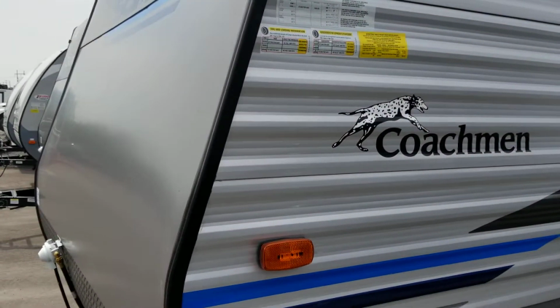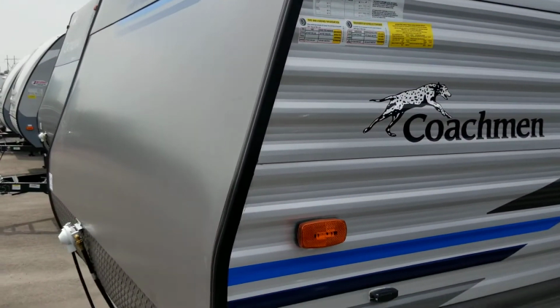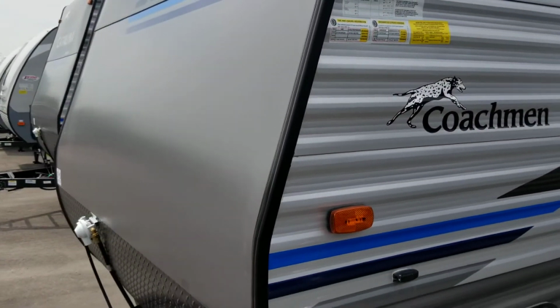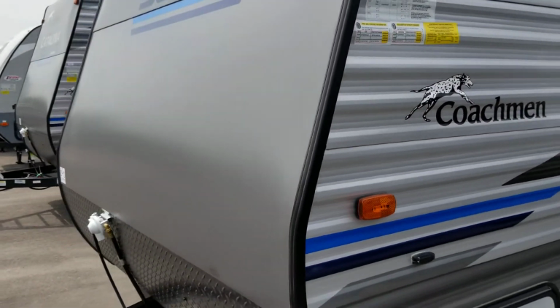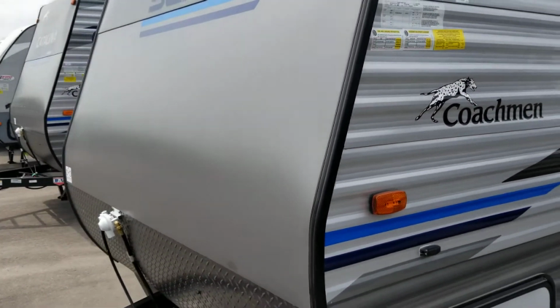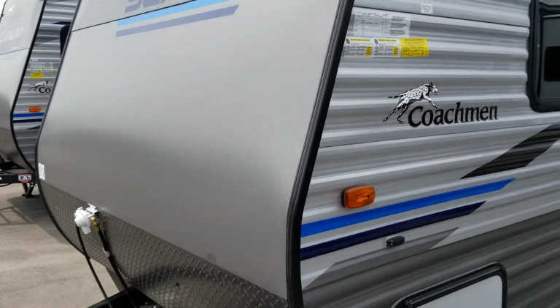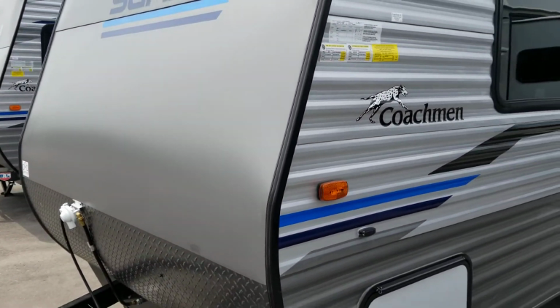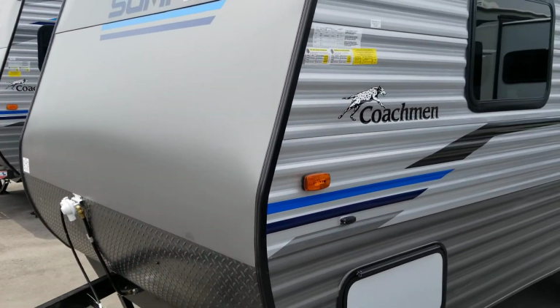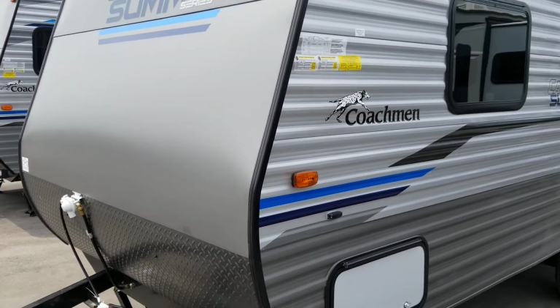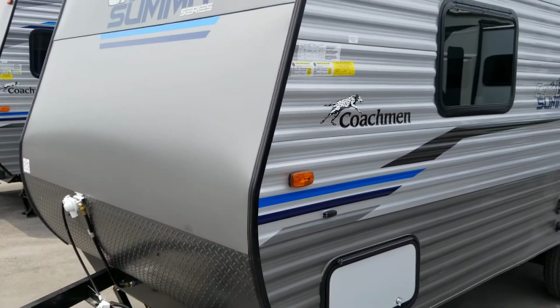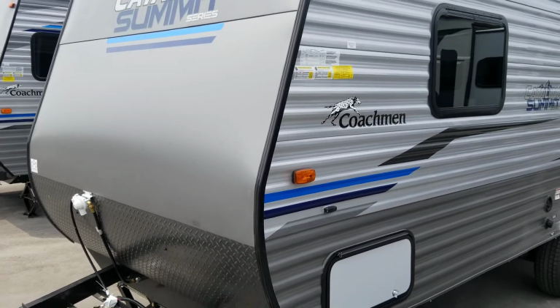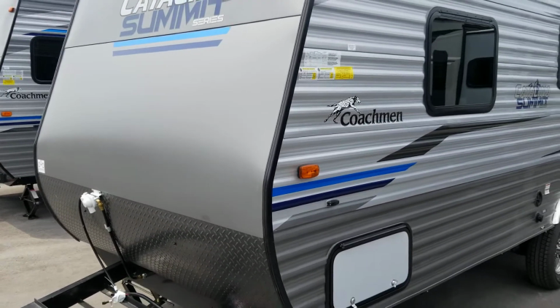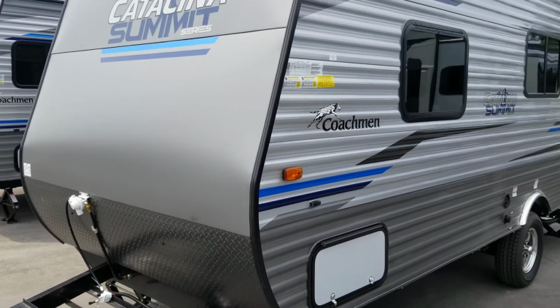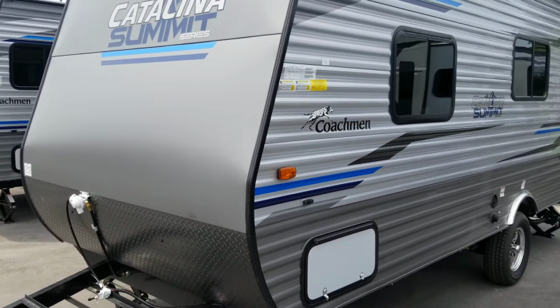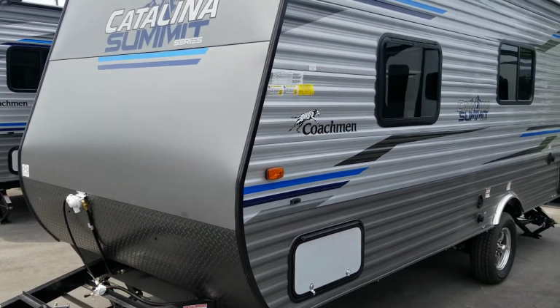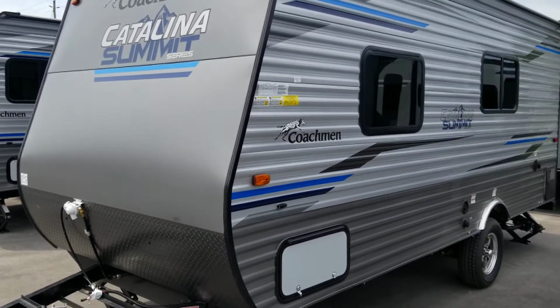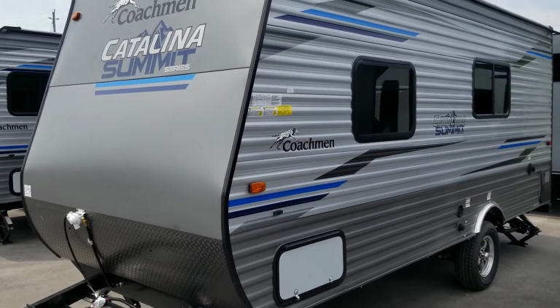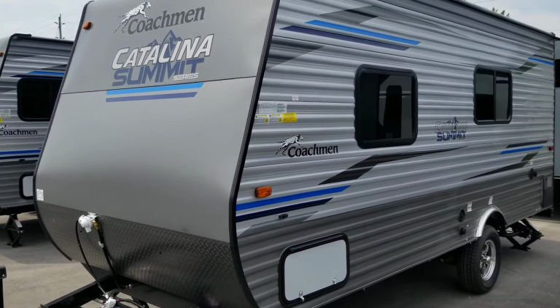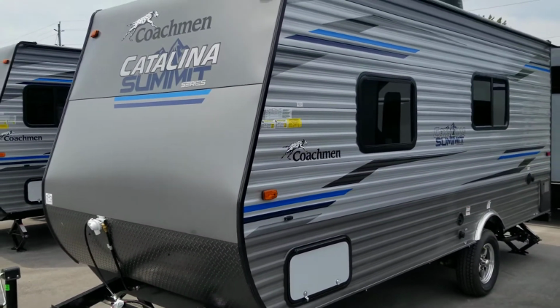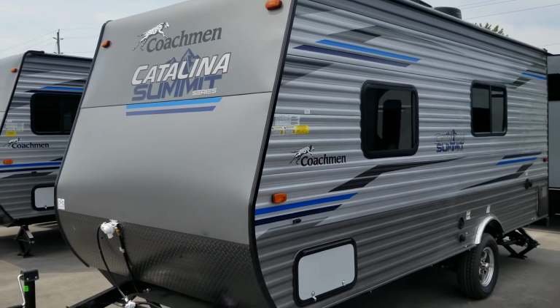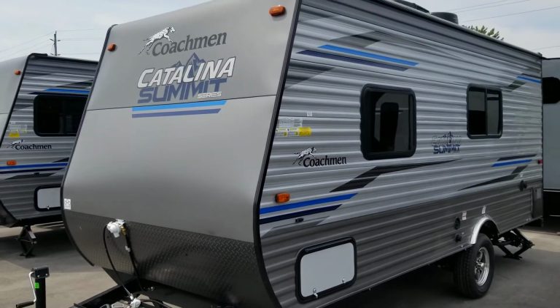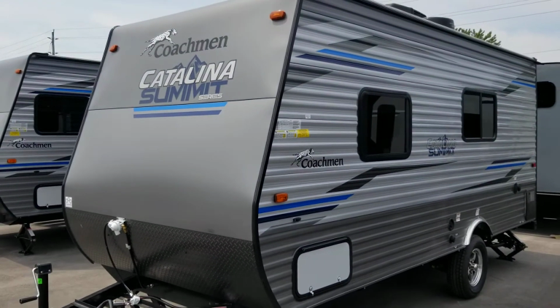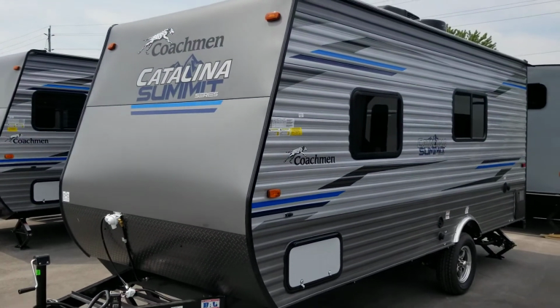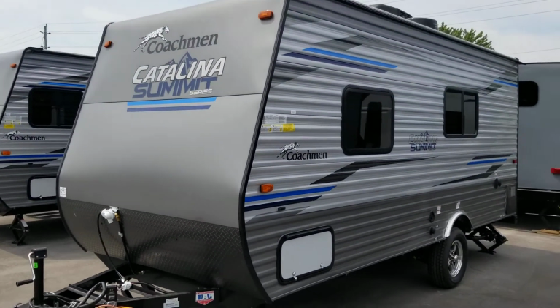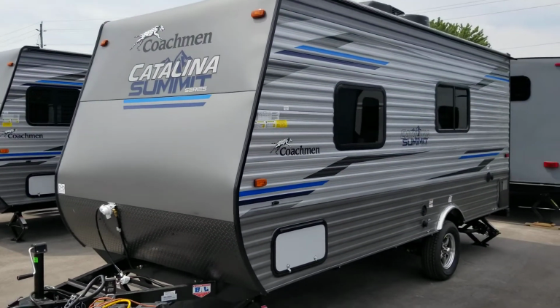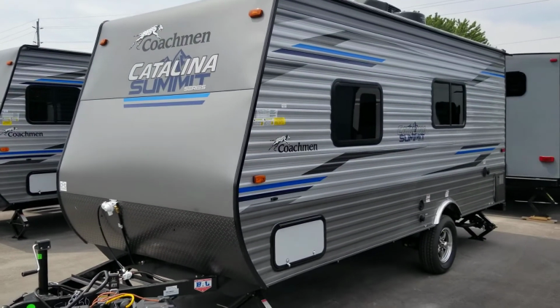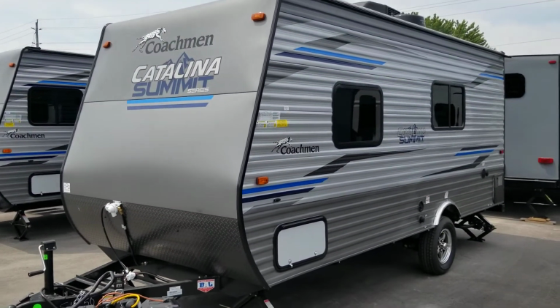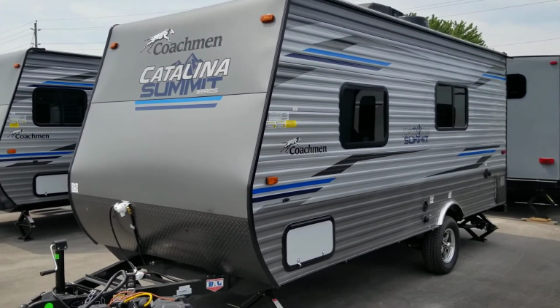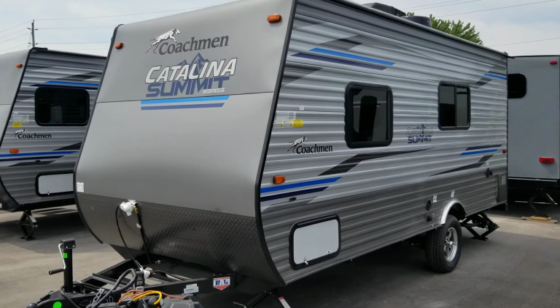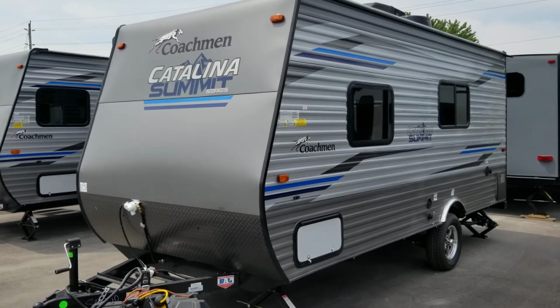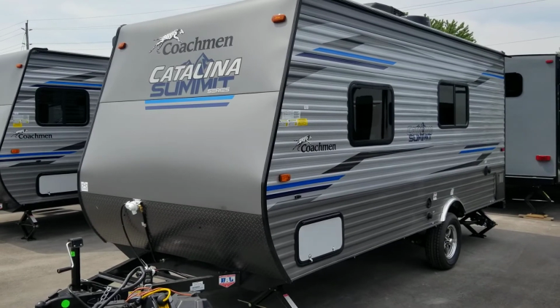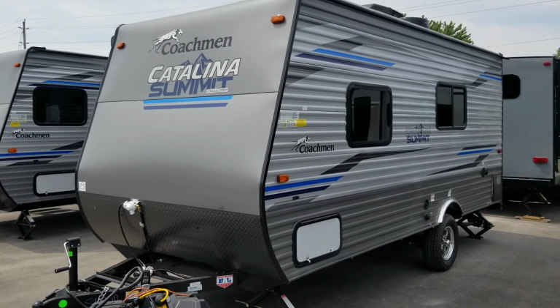We'd invite you down to Primo Trailer Sales to come have a closer look at this stunning 172 FQ in Coachman's Catalina Summit Series.